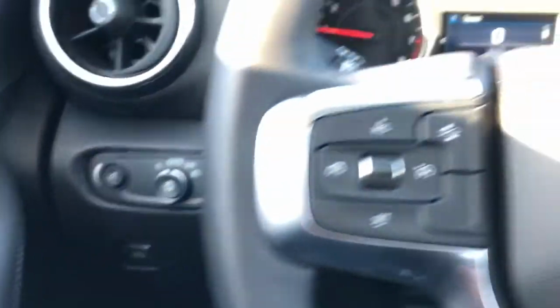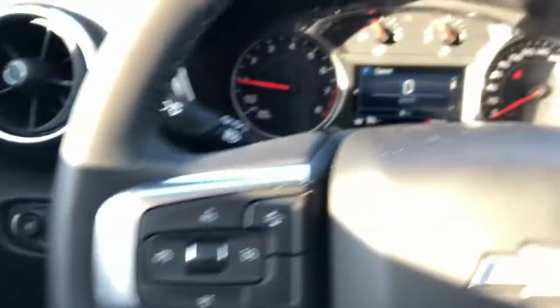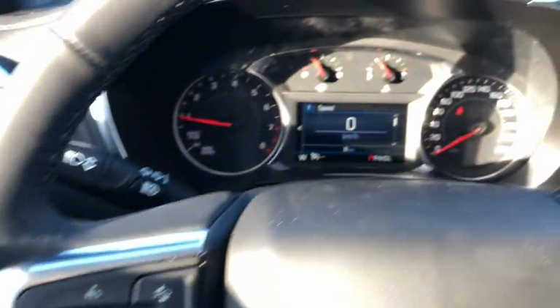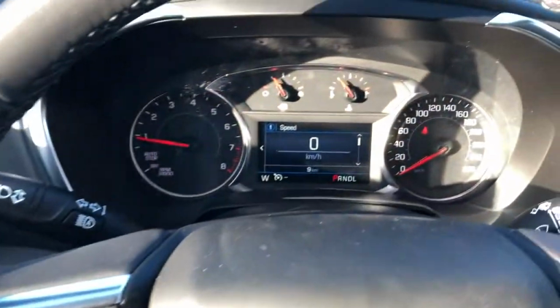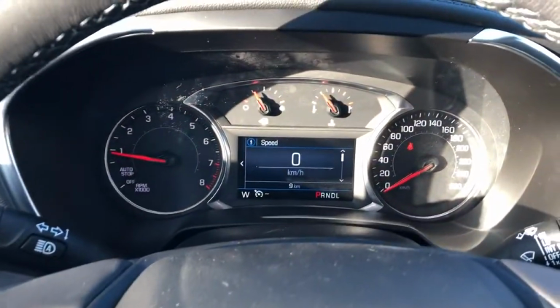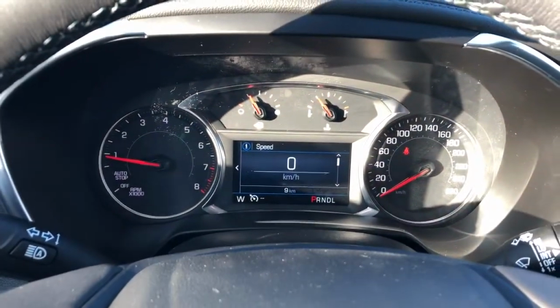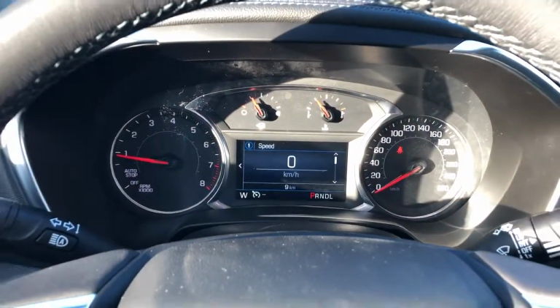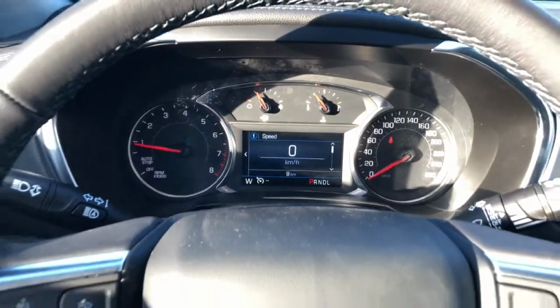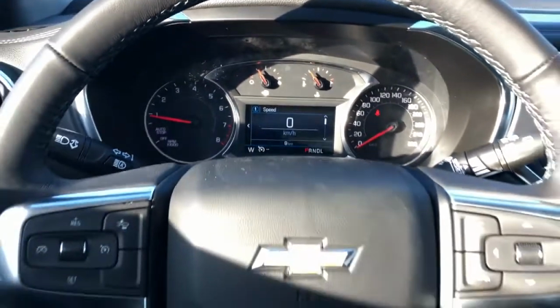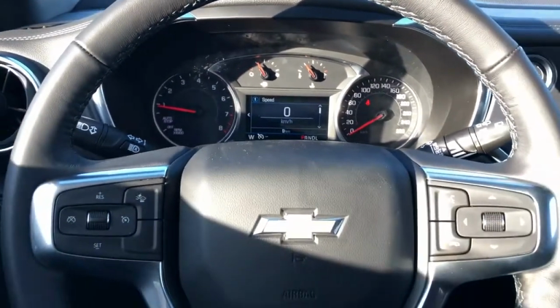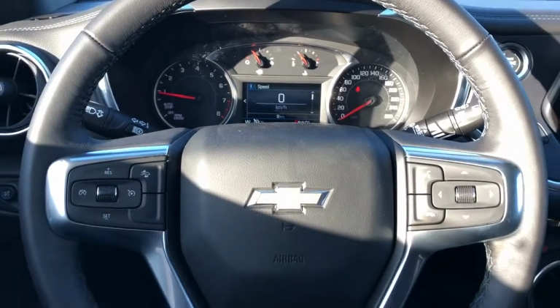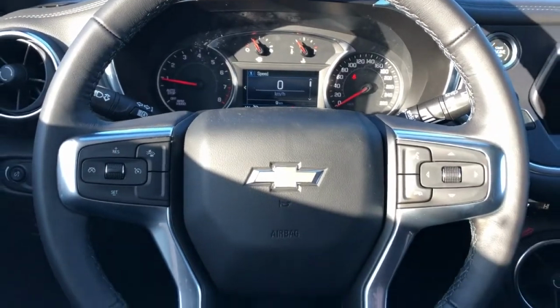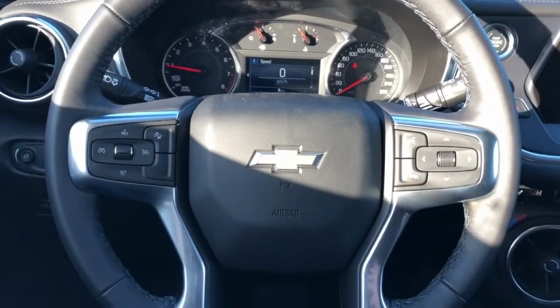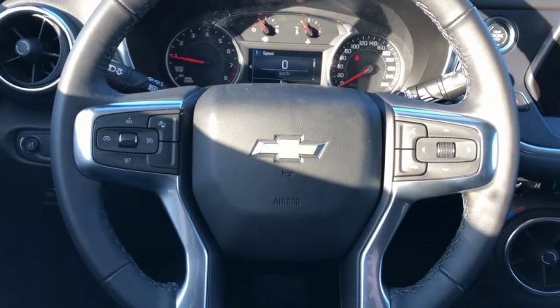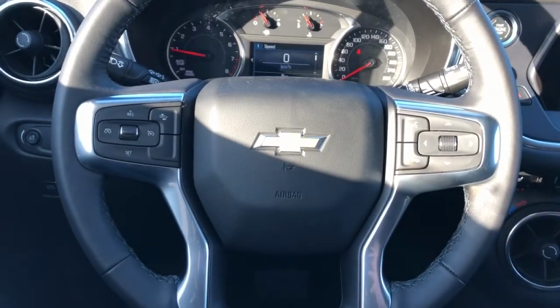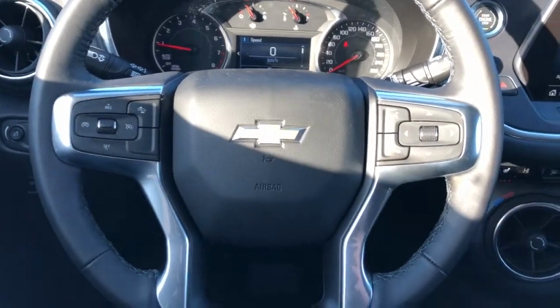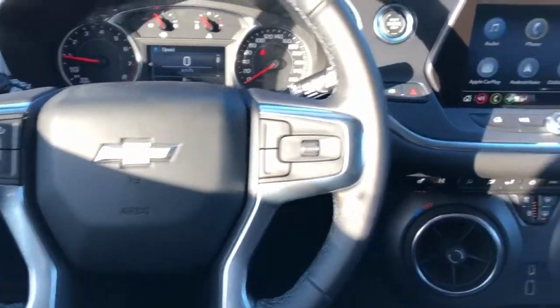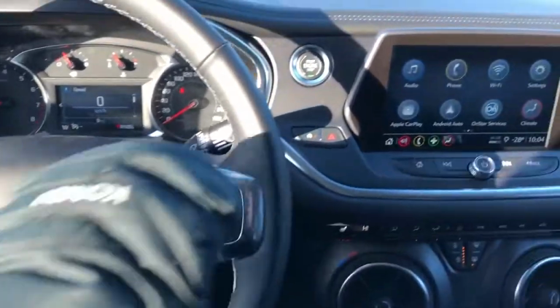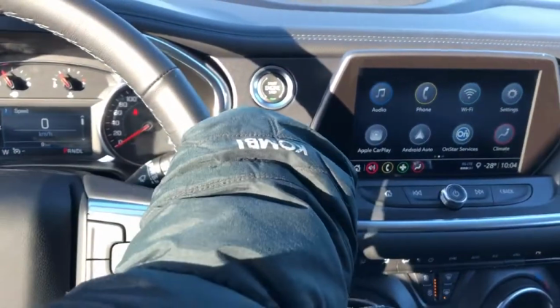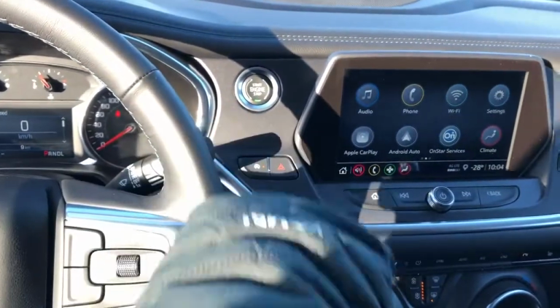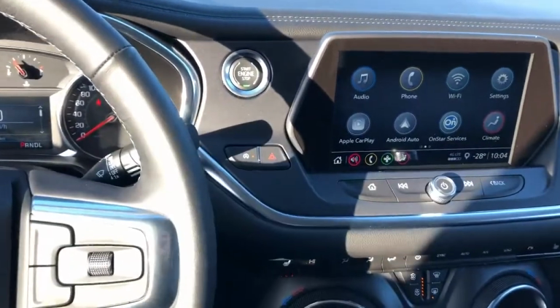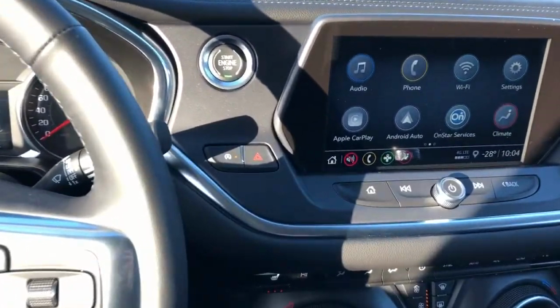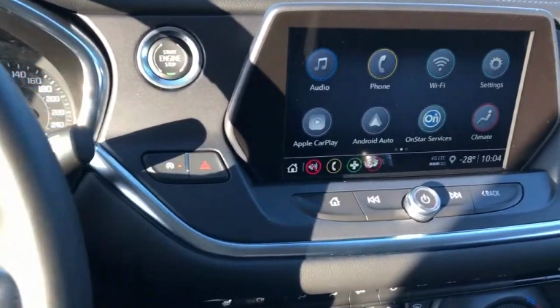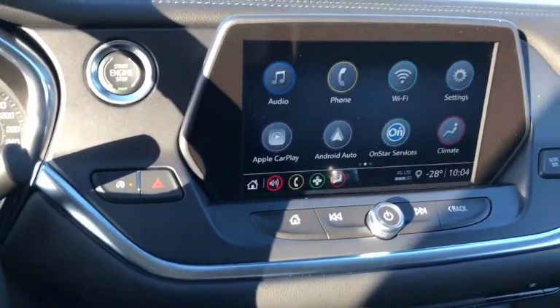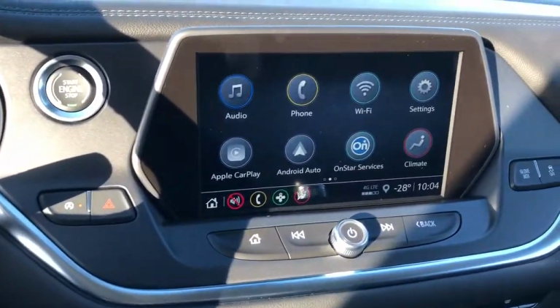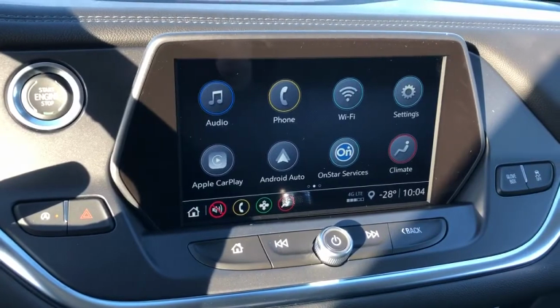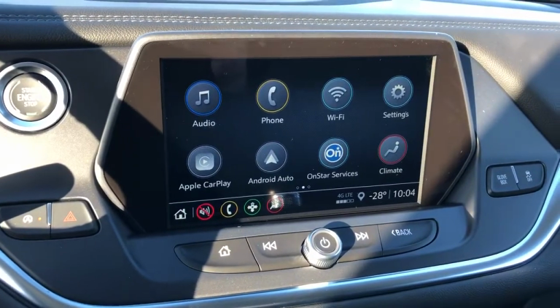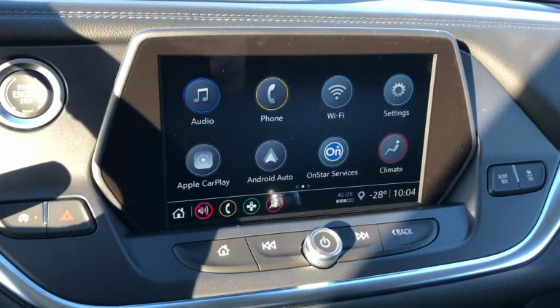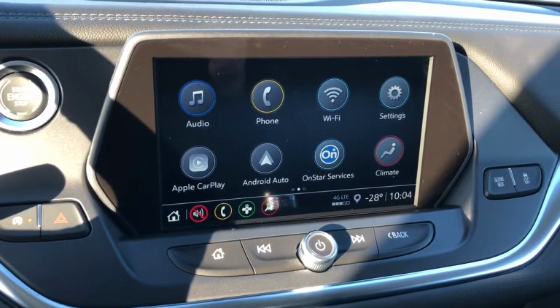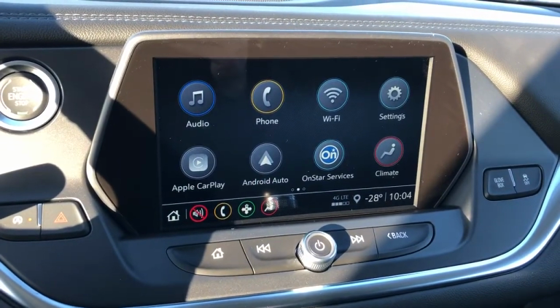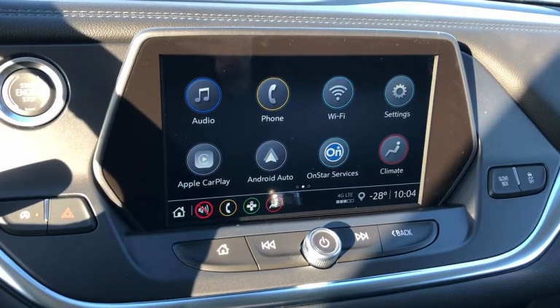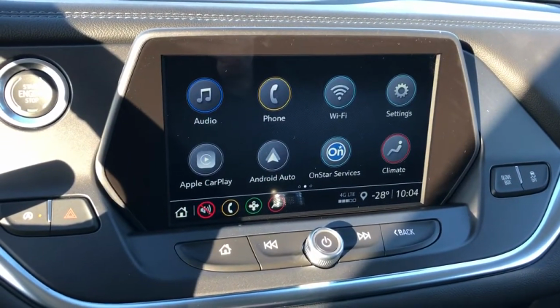Our gauge cluster with screen, multifunction steering wheel — leather wrapped — push start, as well as our infotainment screen with backup camera, Apple CarPlay, and Android Auto.